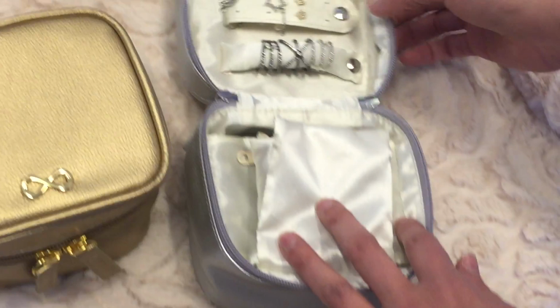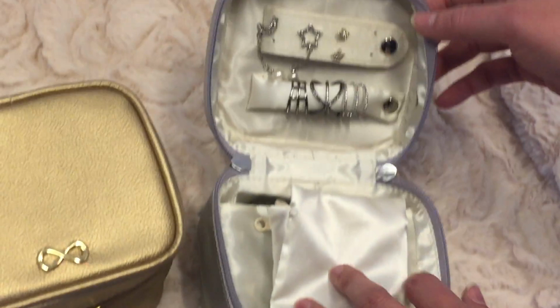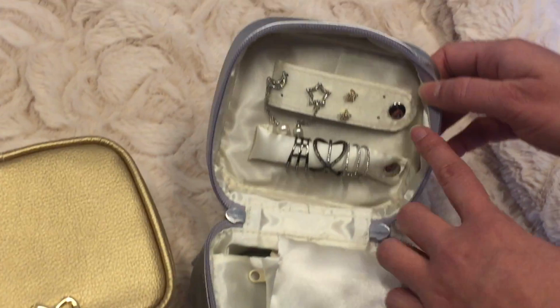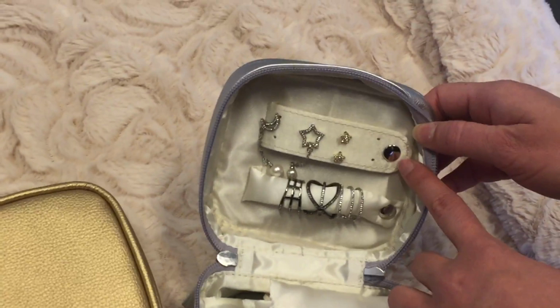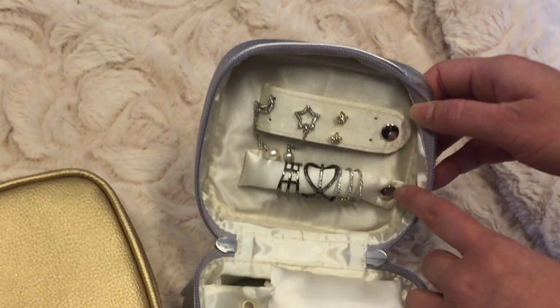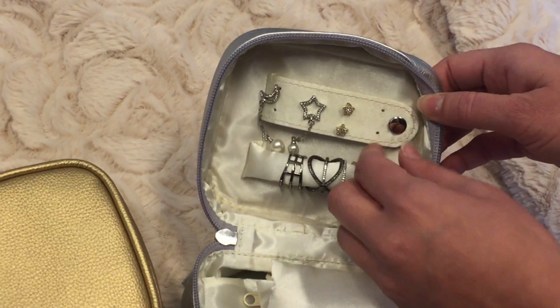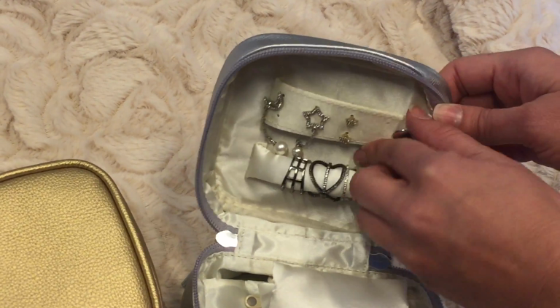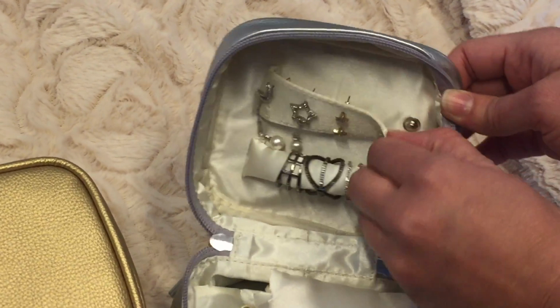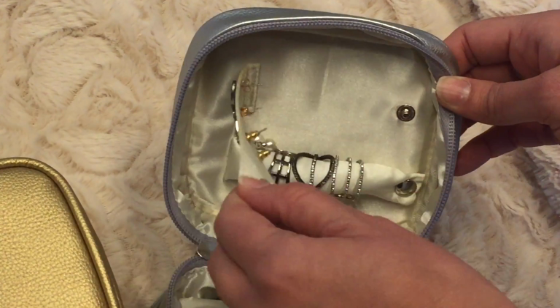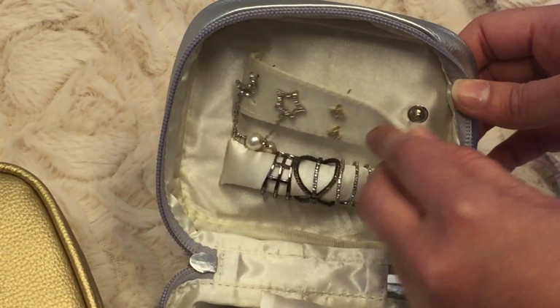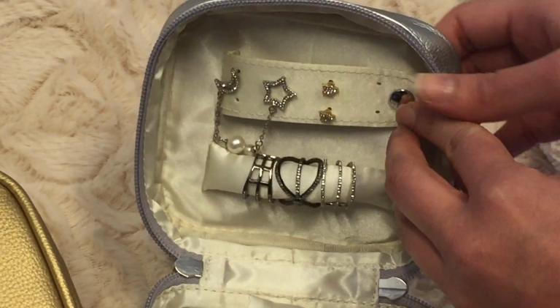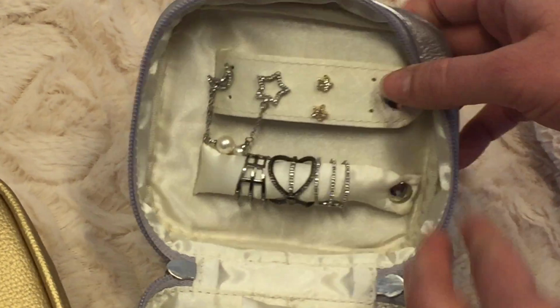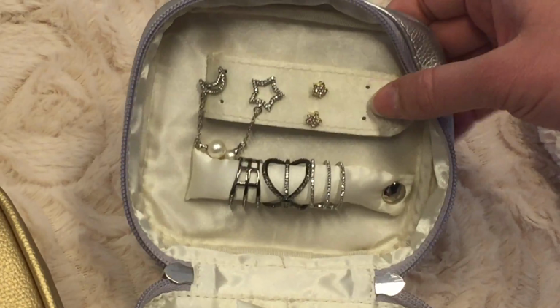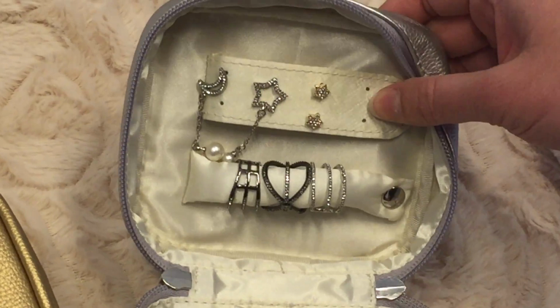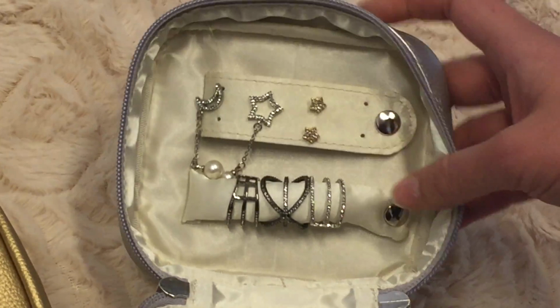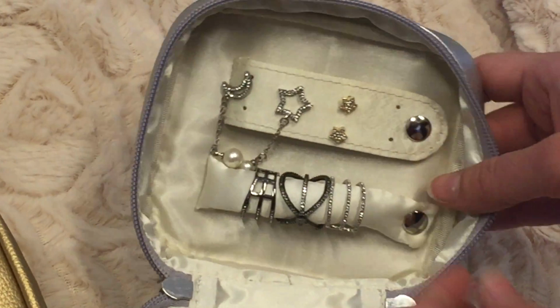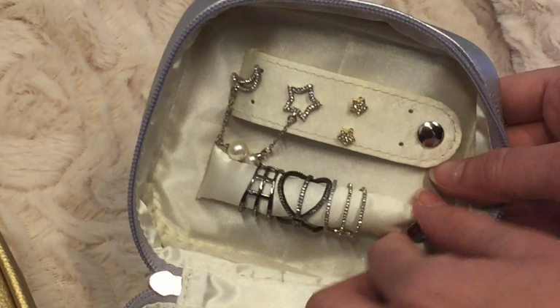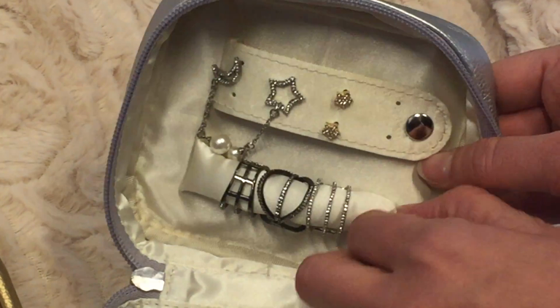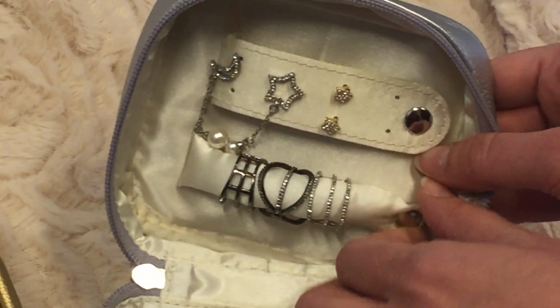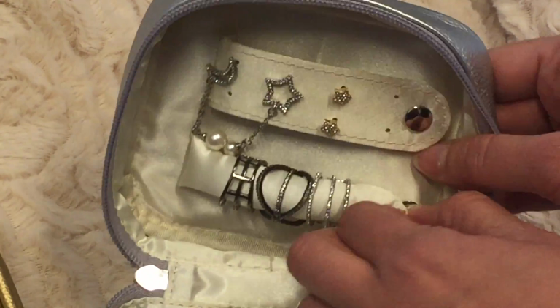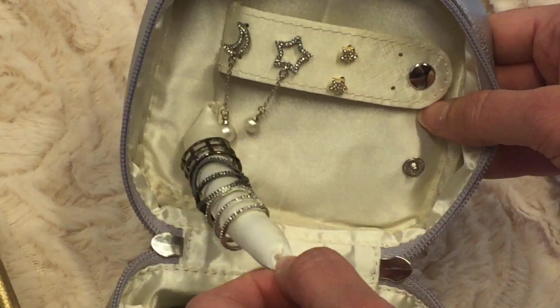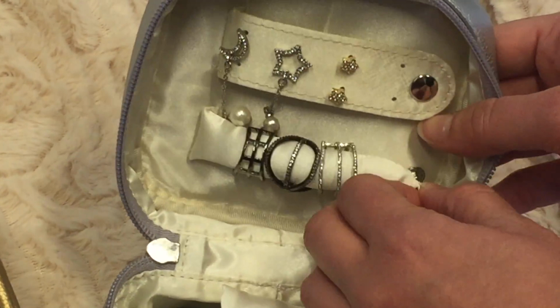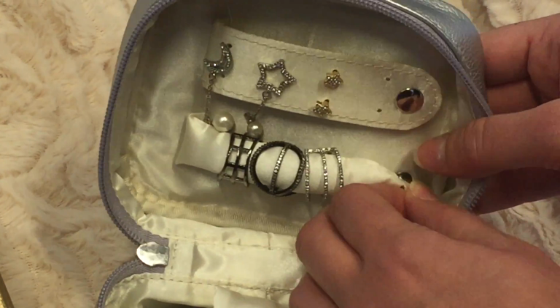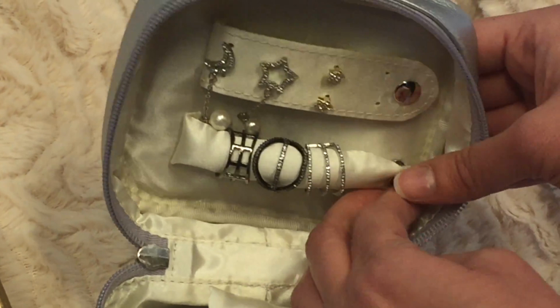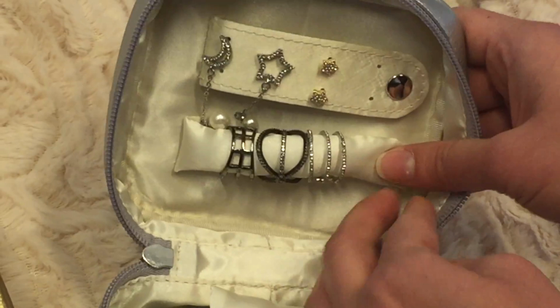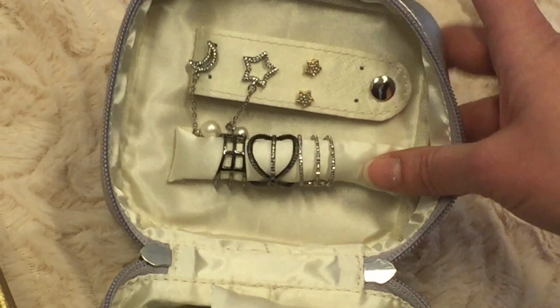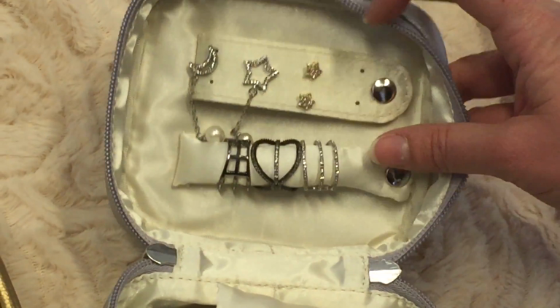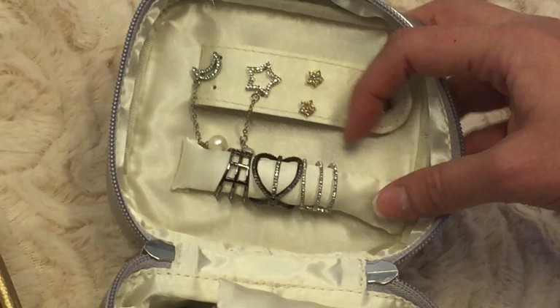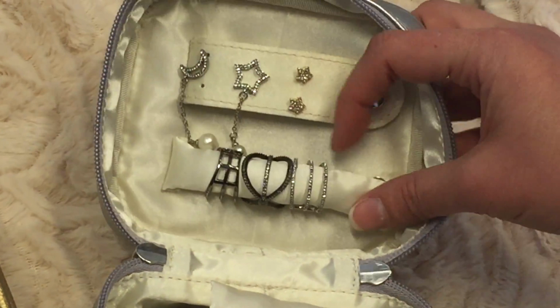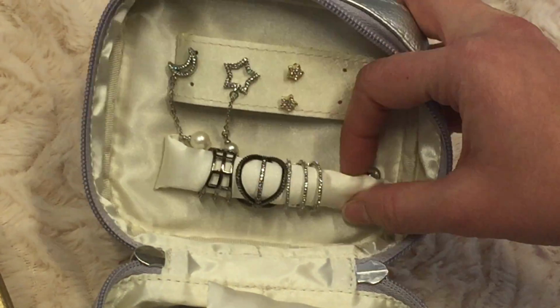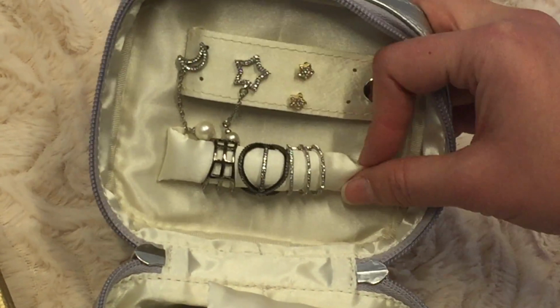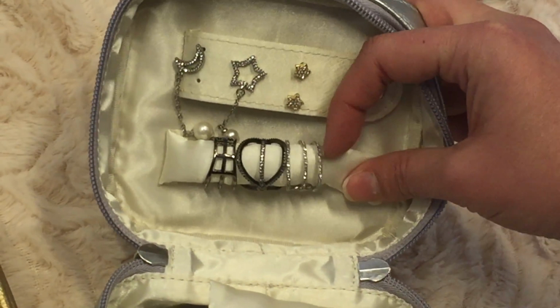We also have snap closures here for your earrings, which allows for up to four pairs of earrings, and a ring bar that you can put up to four wide rings or a multitude of narrow rings.